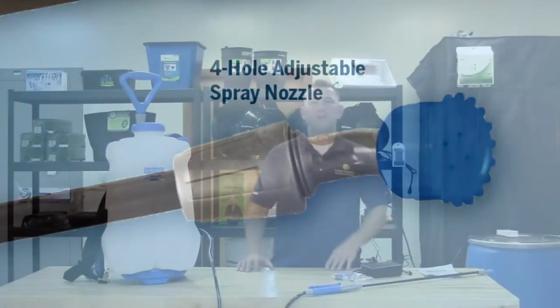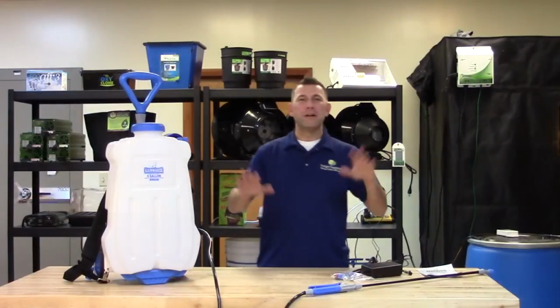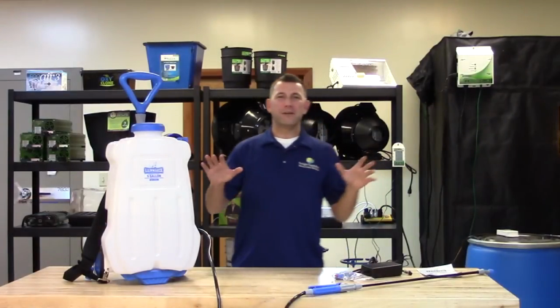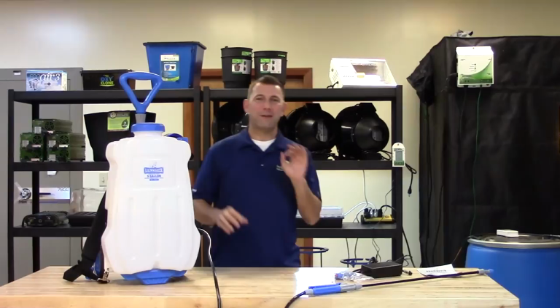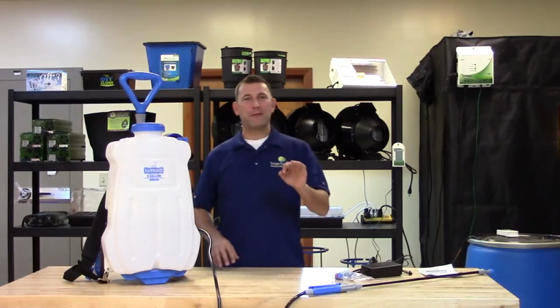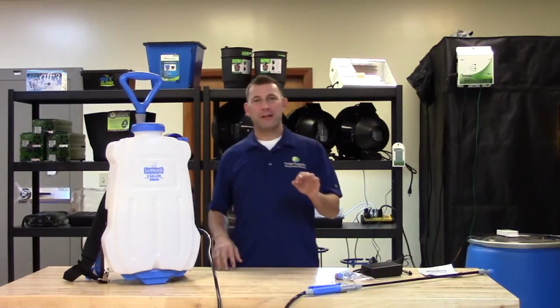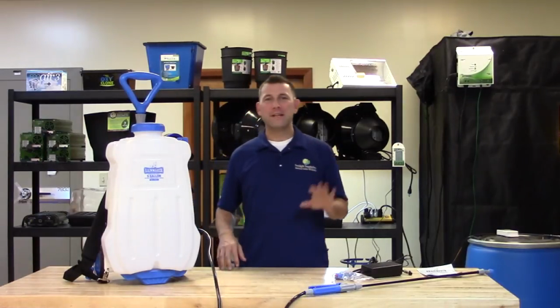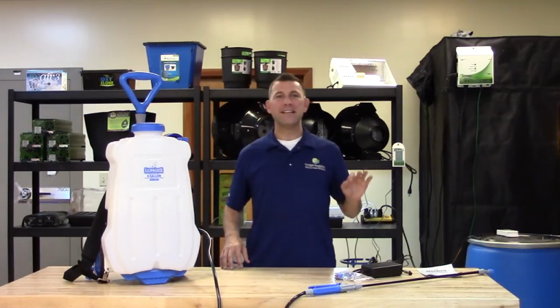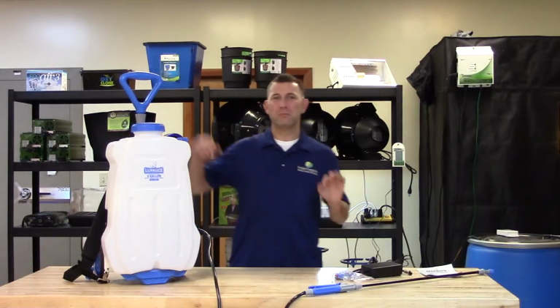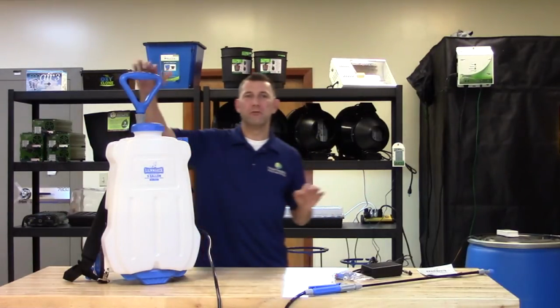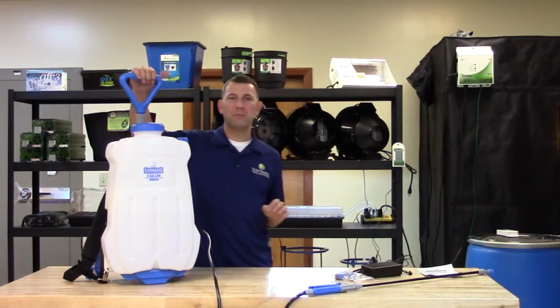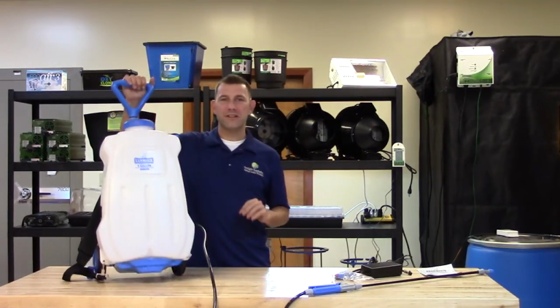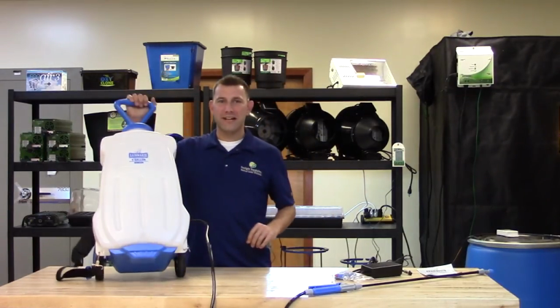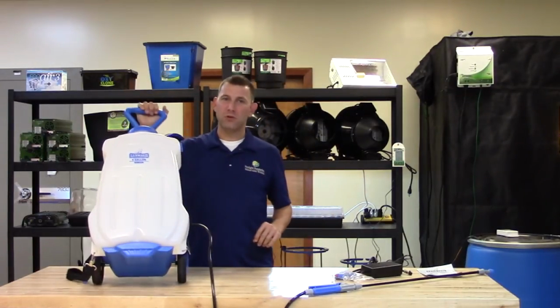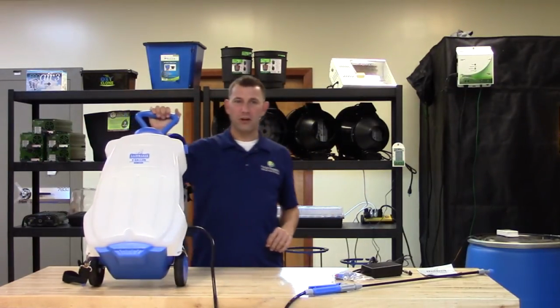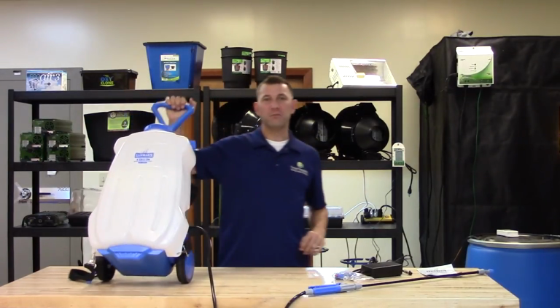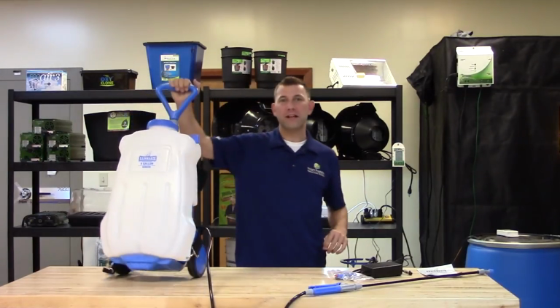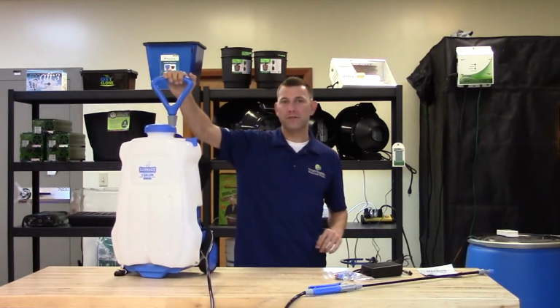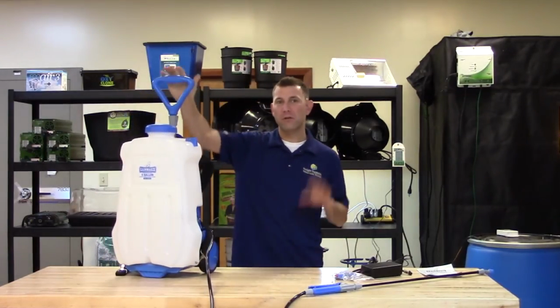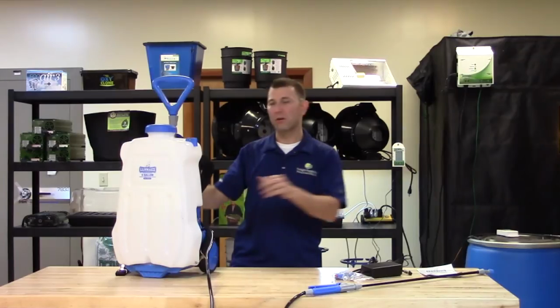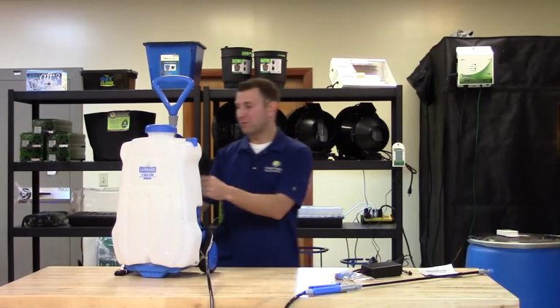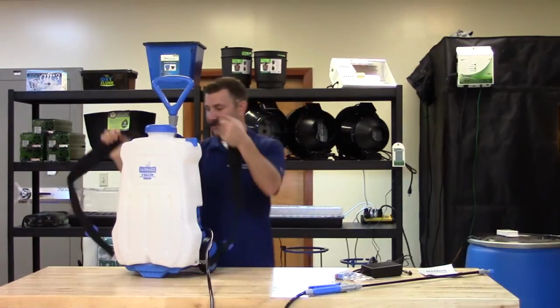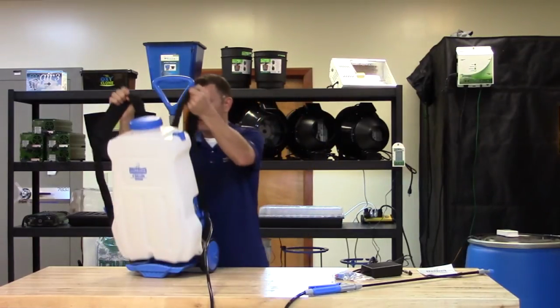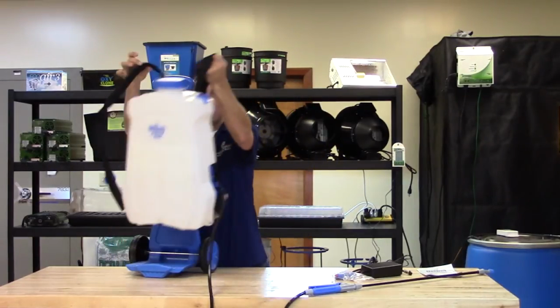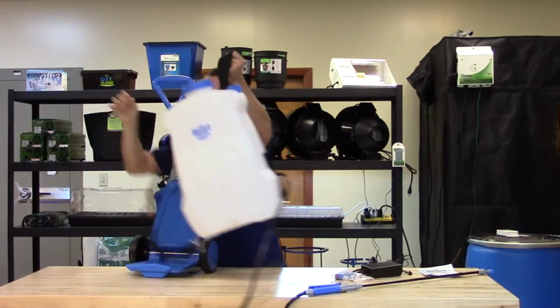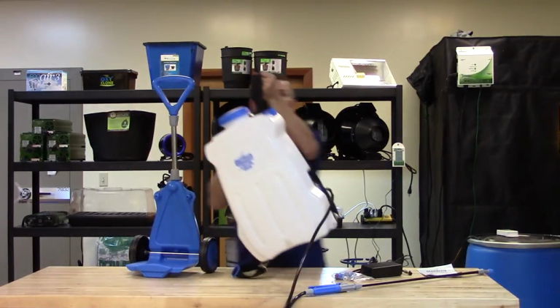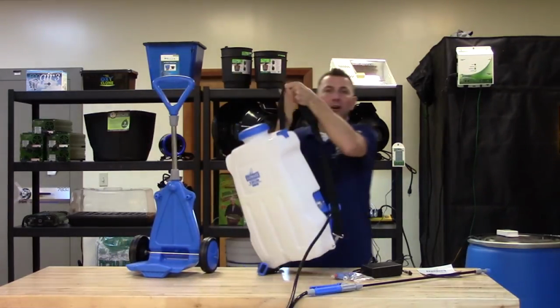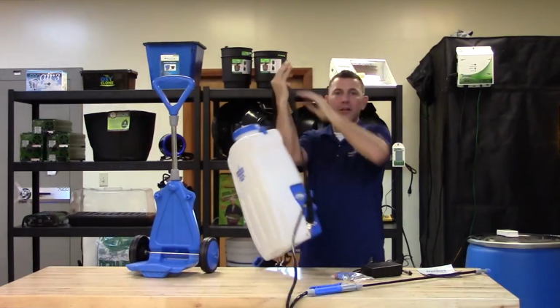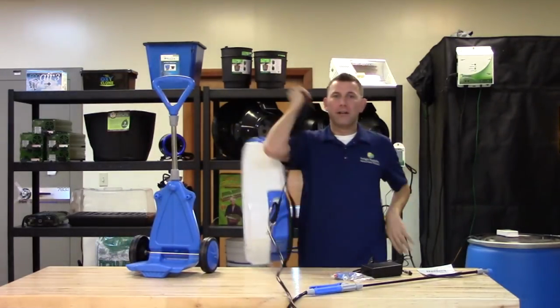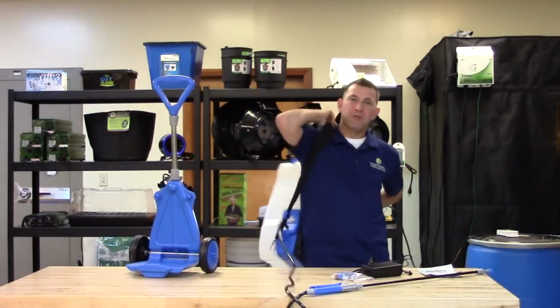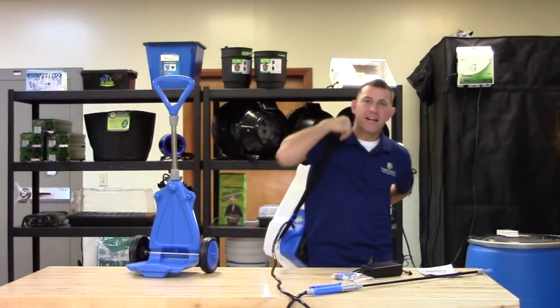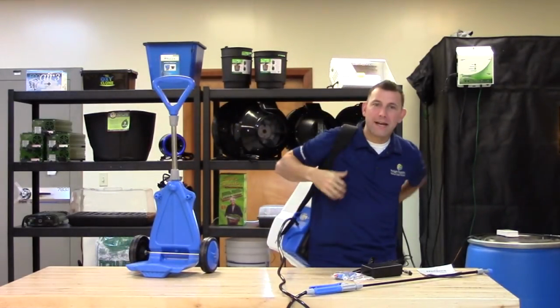The Rainmaker Battery Powered Sprayer is easily maneuverable by using the attached pull cart on a smooth flat surface, or by removing the sprayer from the cart and using it as a backpack.